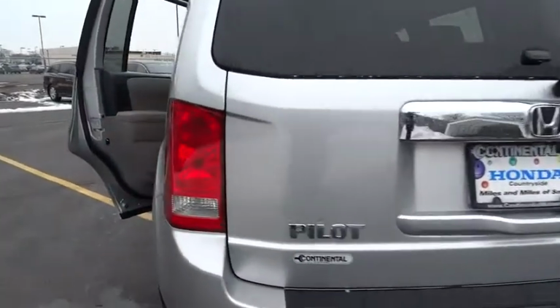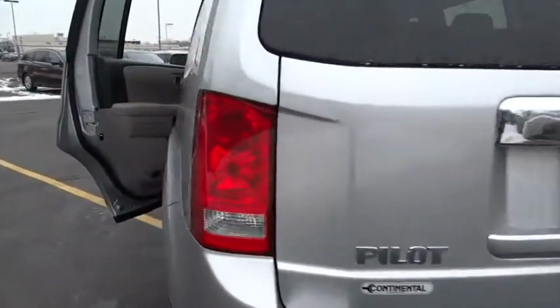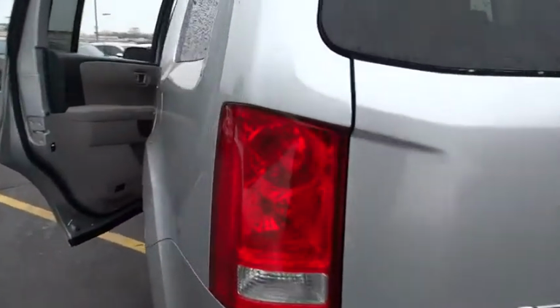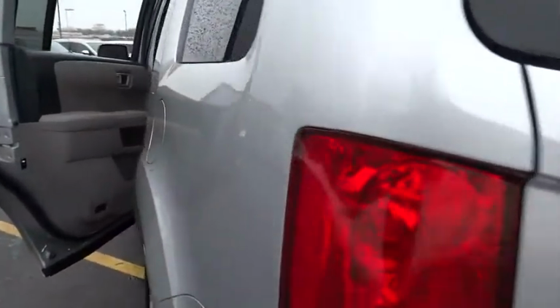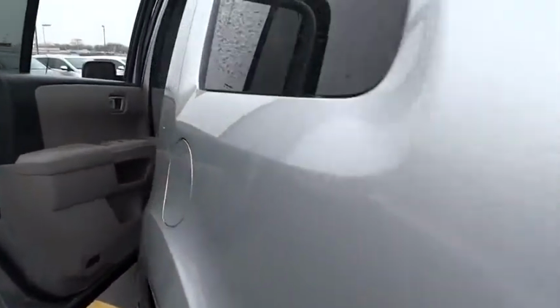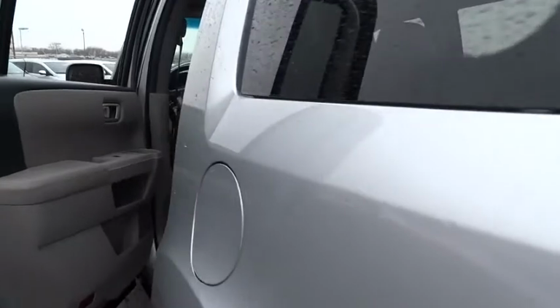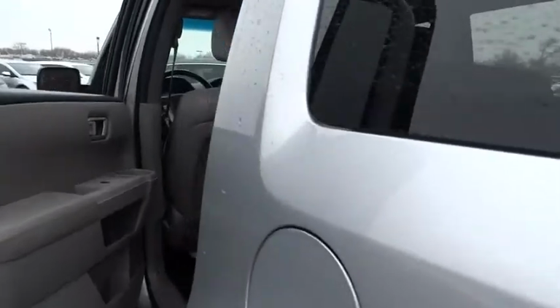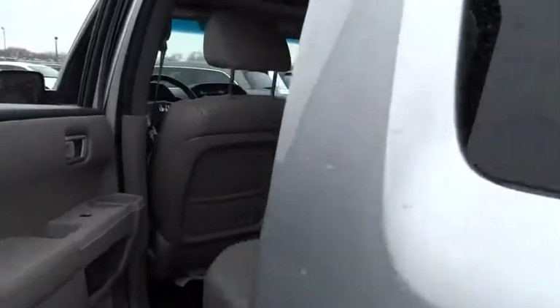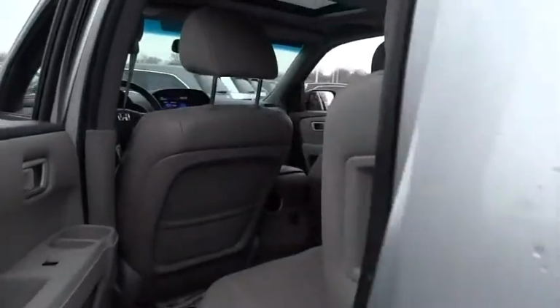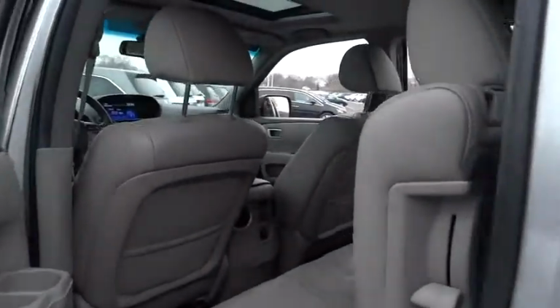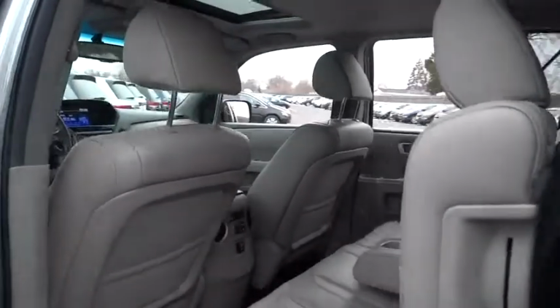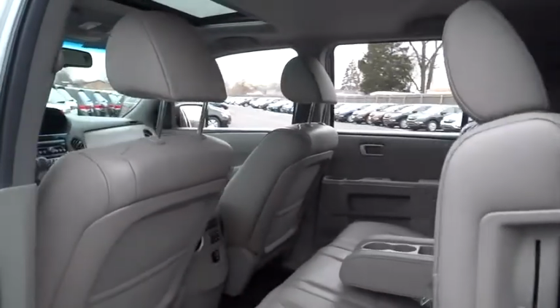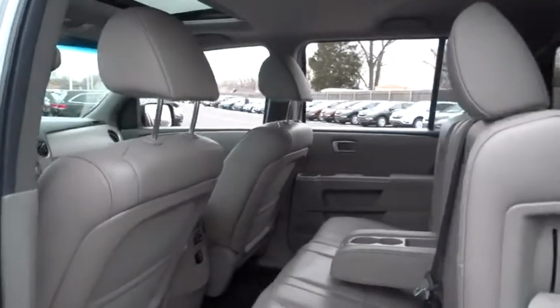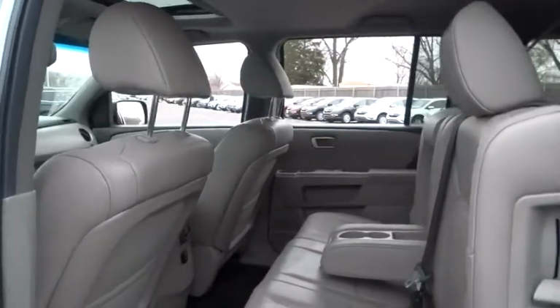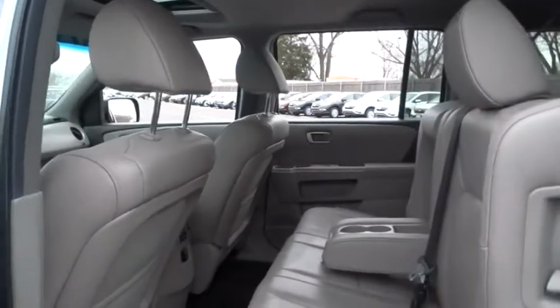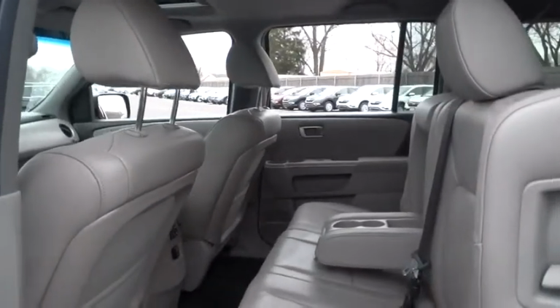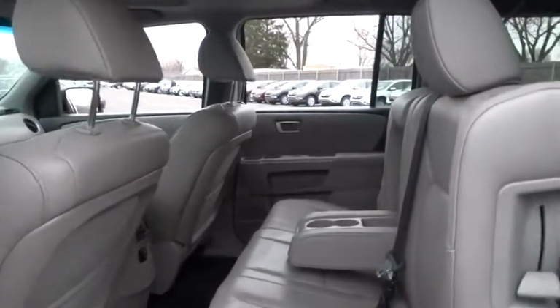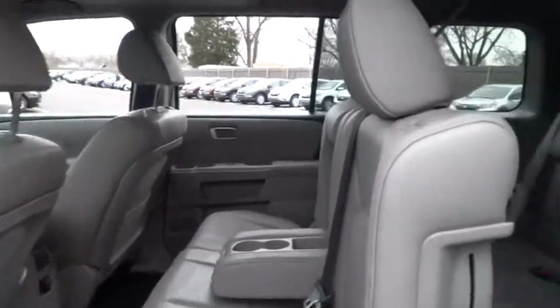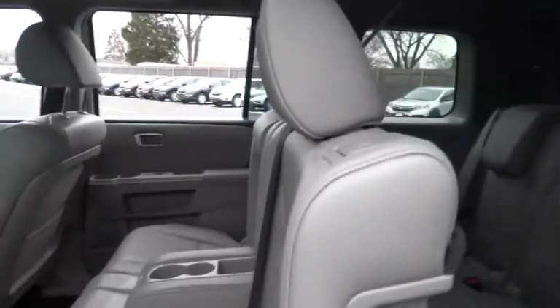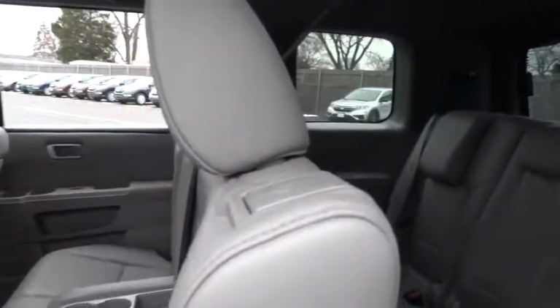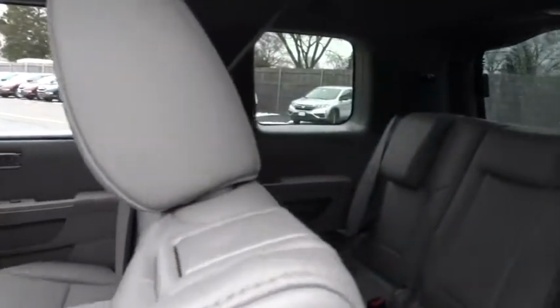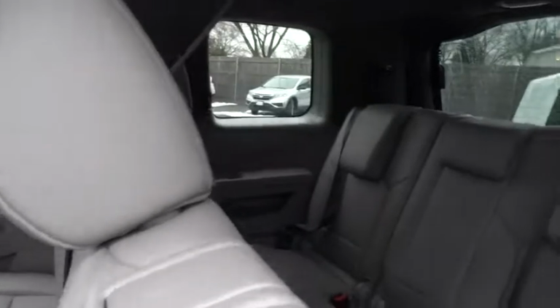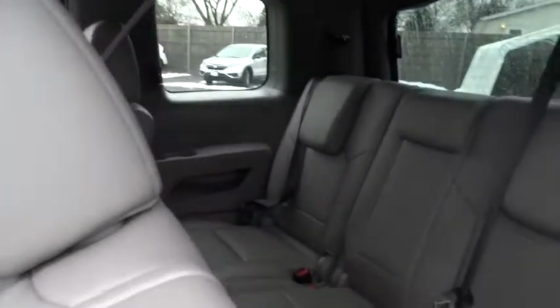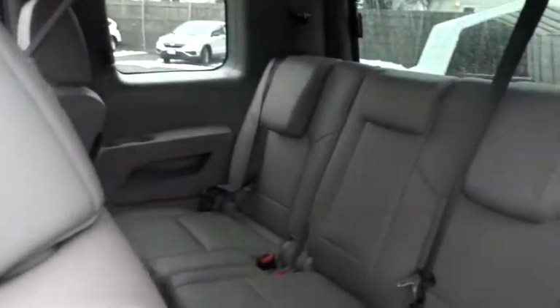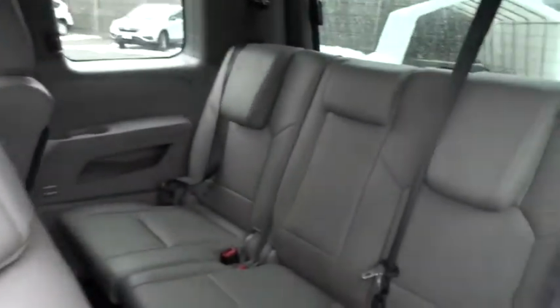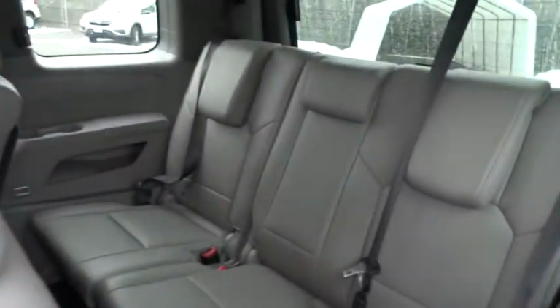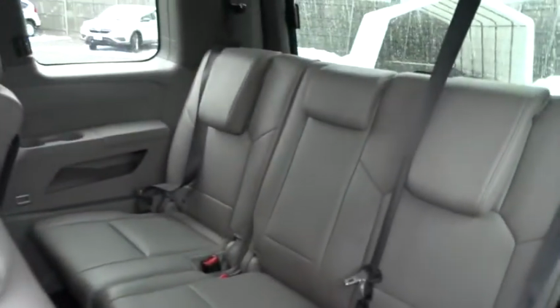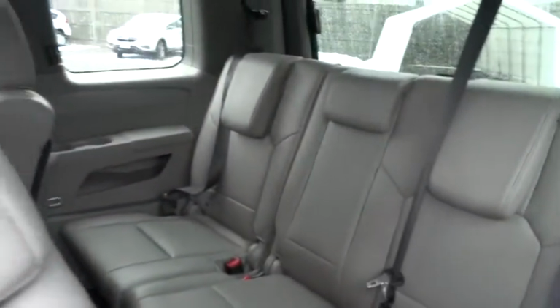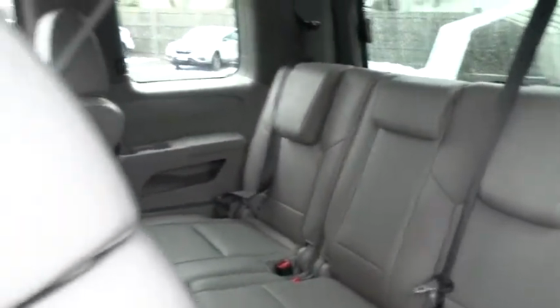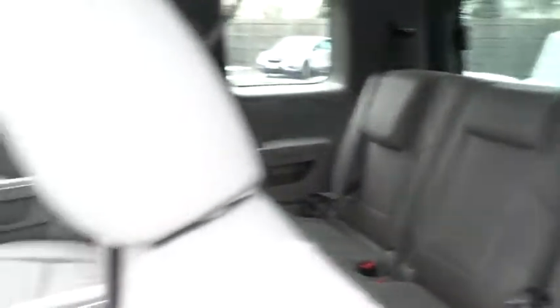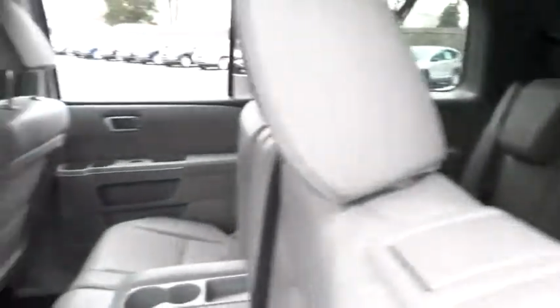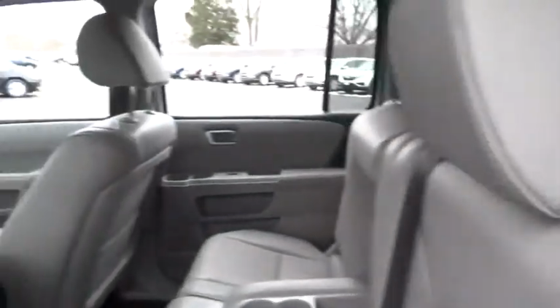Four-wheel ABS. HomeLink garage door opener. Bluetooth. Cruise control. Auto dimming rear view mirror. PPO. Five-speed automatic transmission with overdrive.